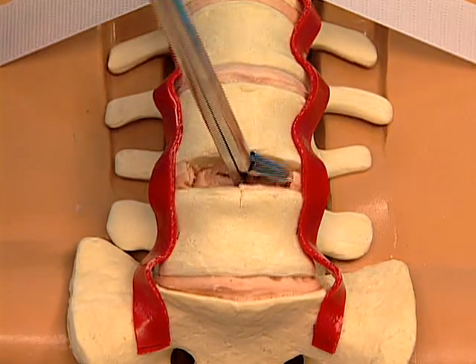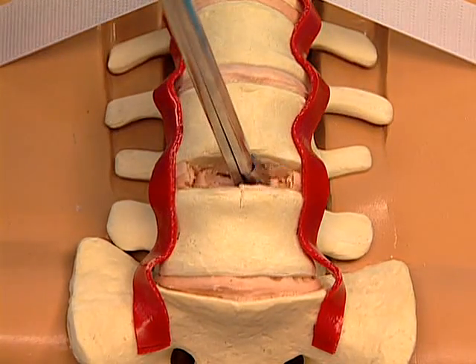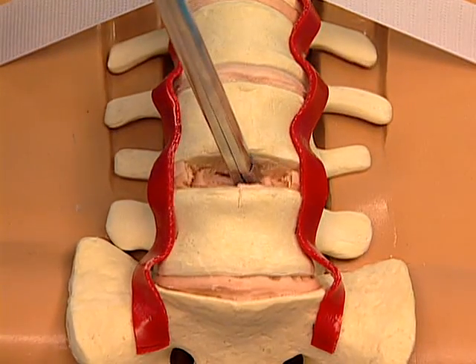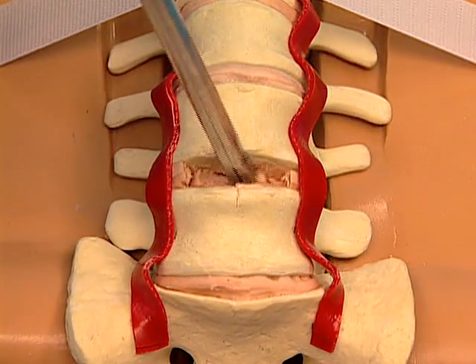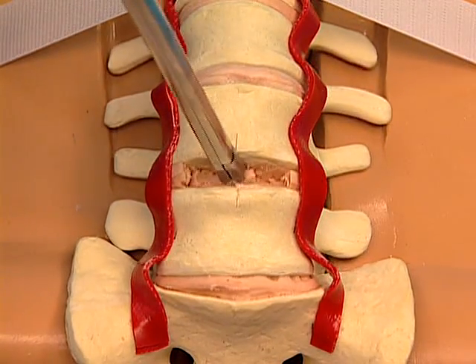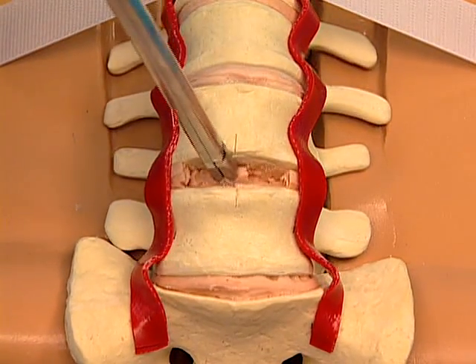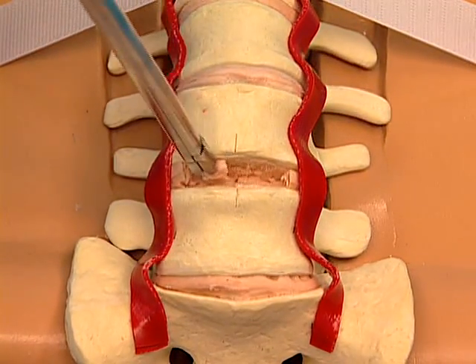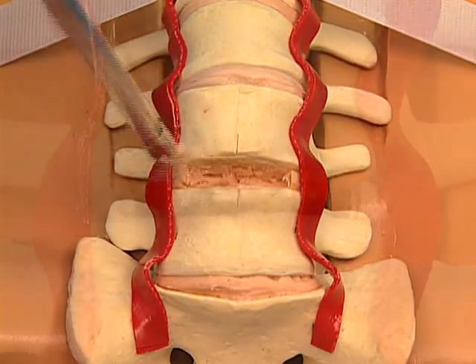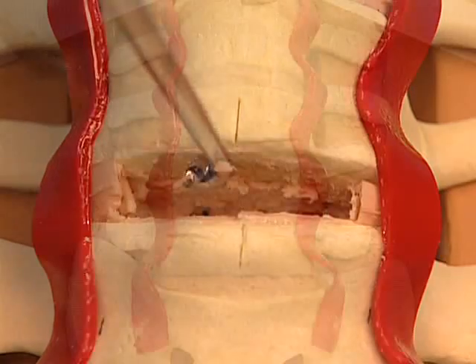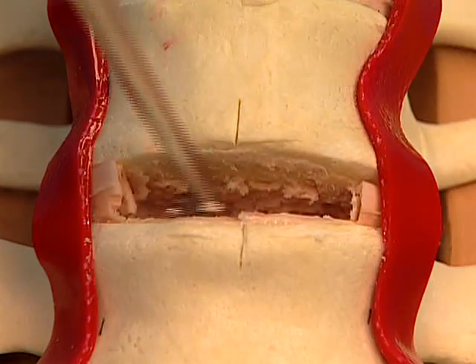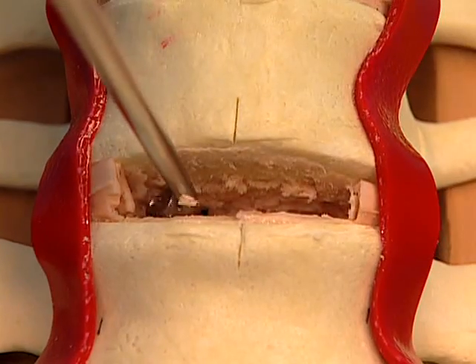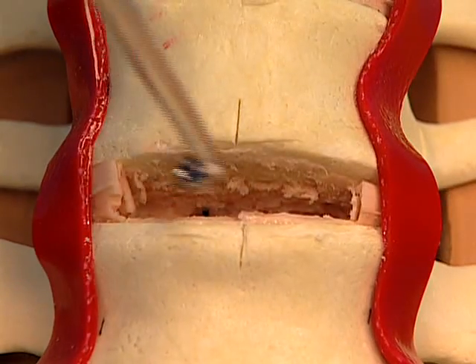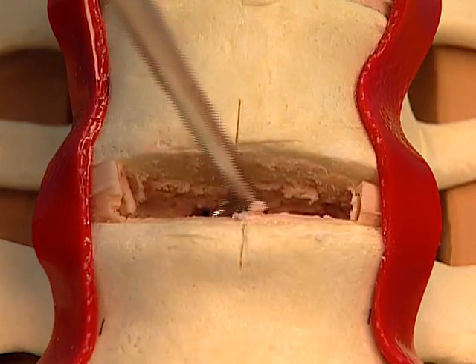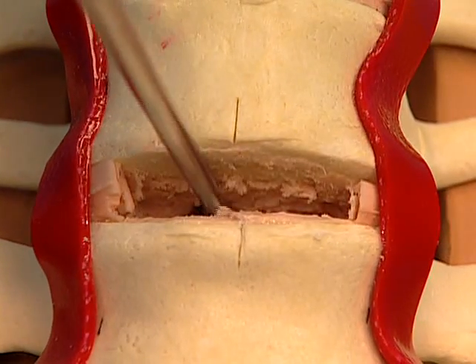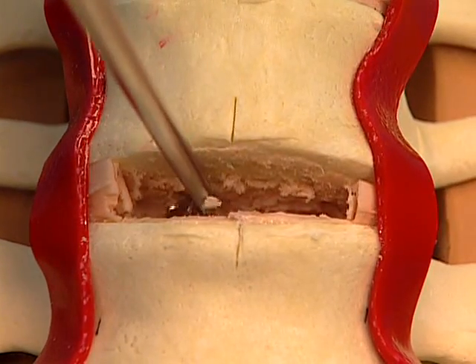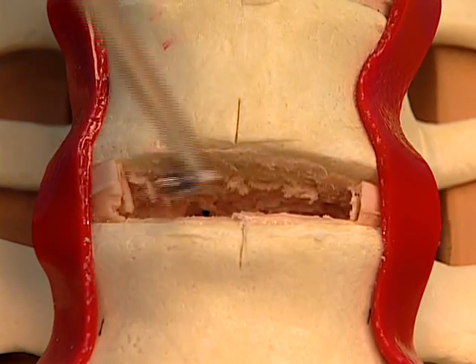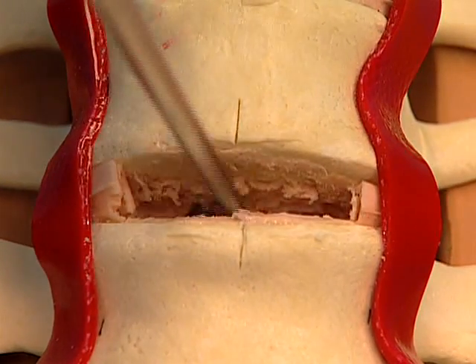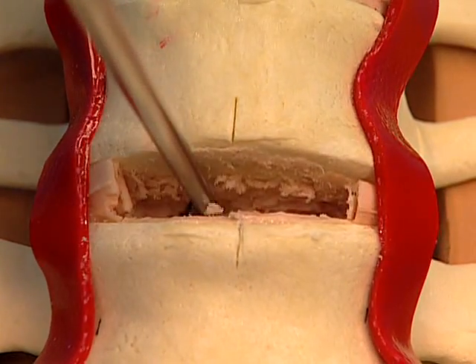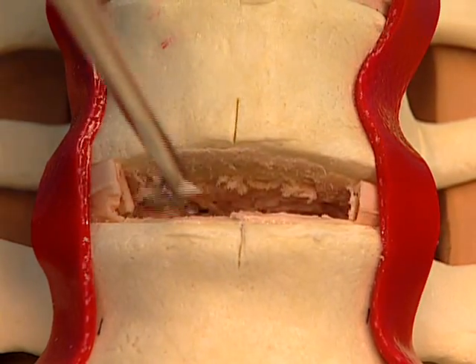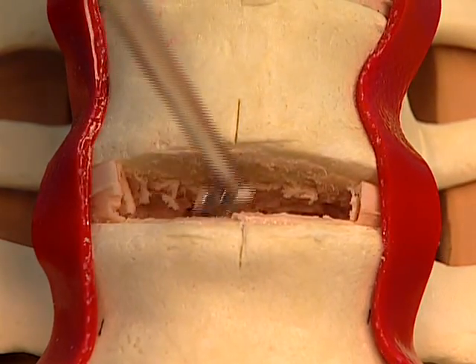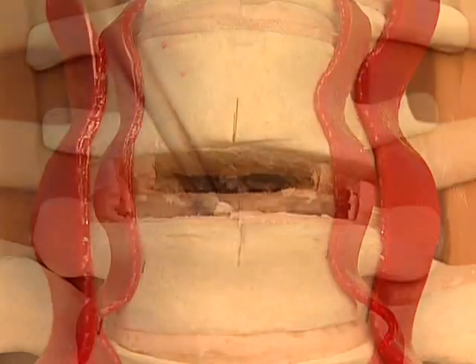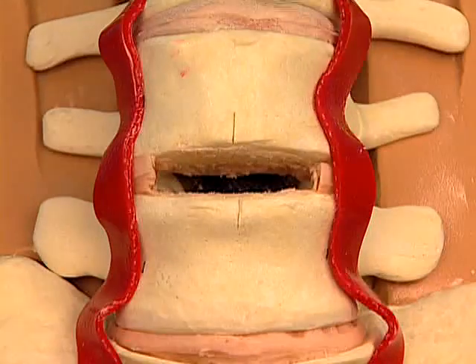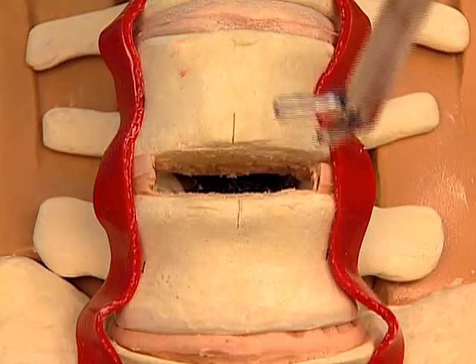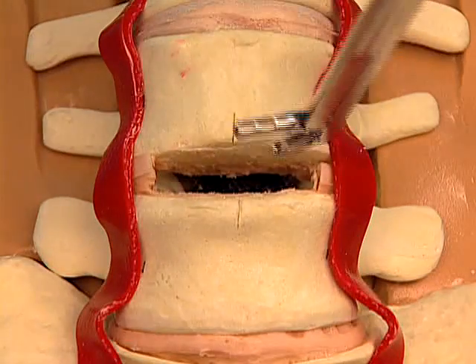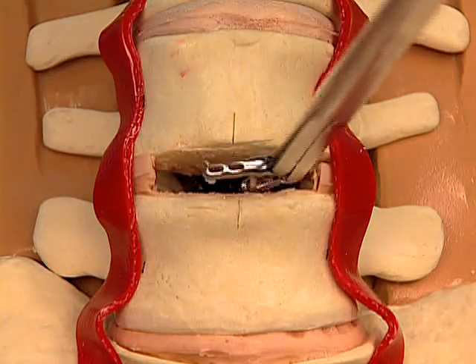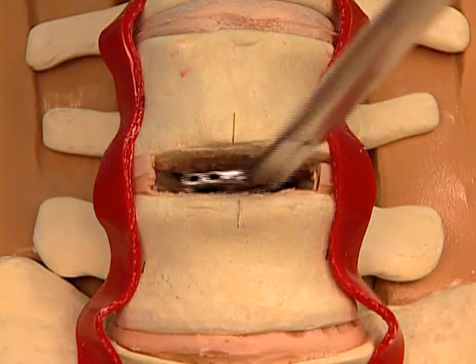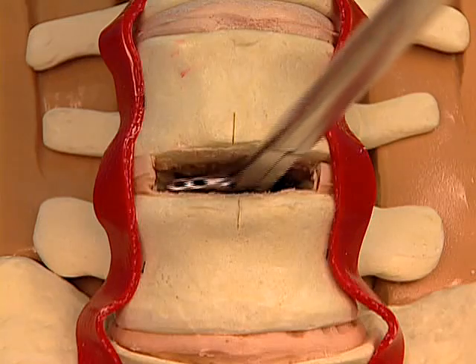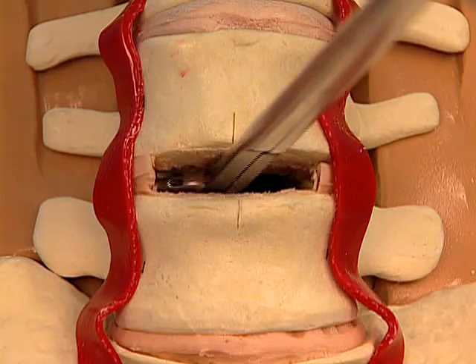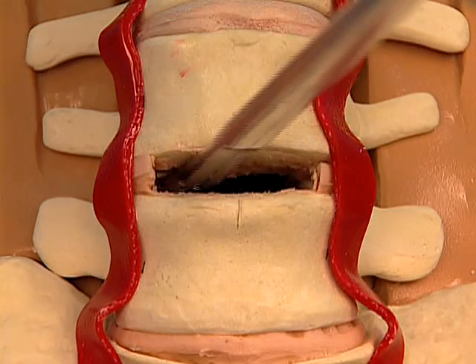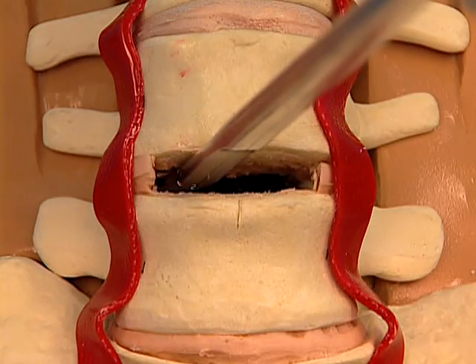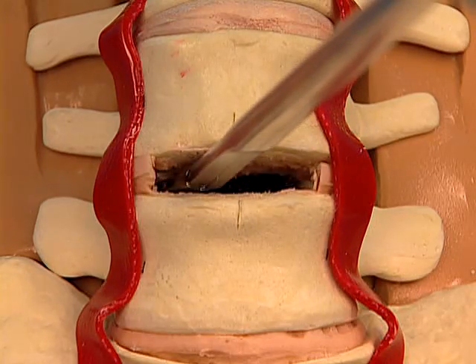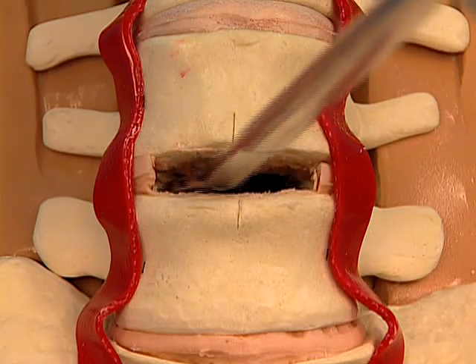The goal of a total disc replacement discectomy is to free the posterolateral corners of disc material and to completely expose the posterior longitudinal ligament.